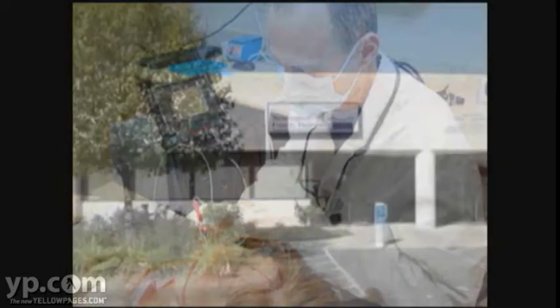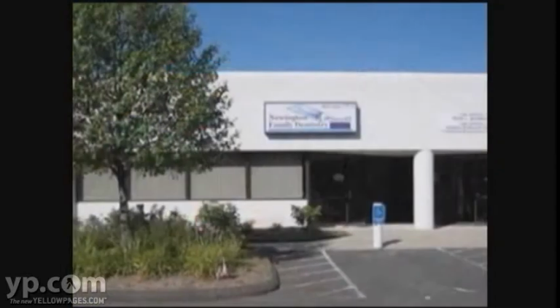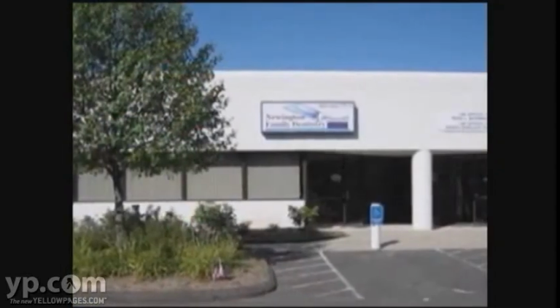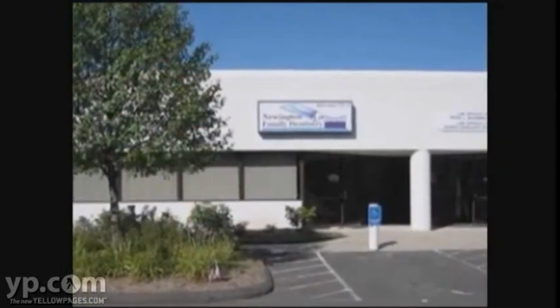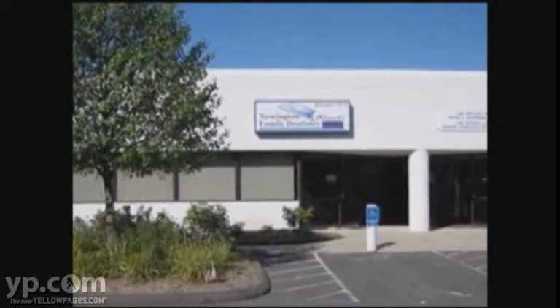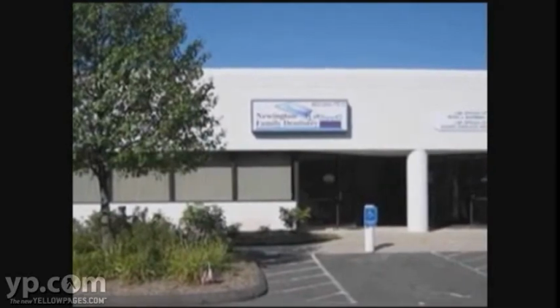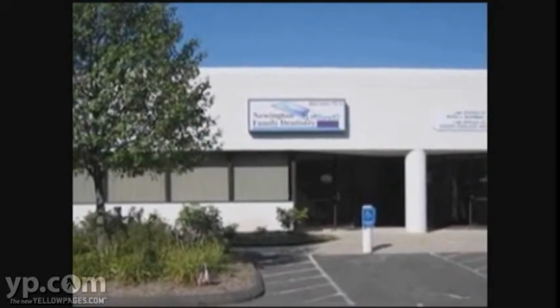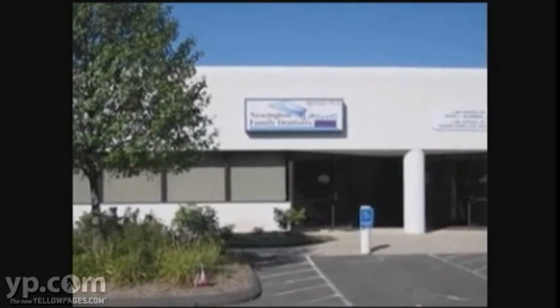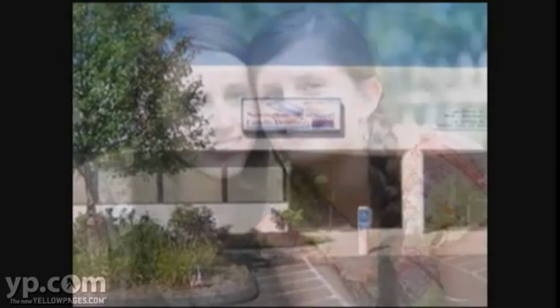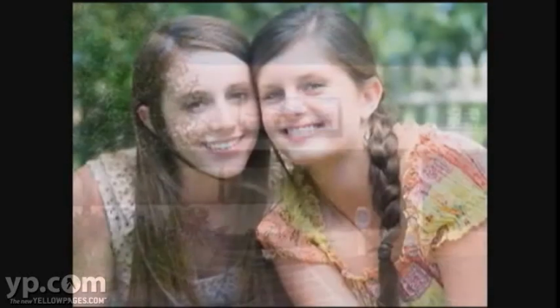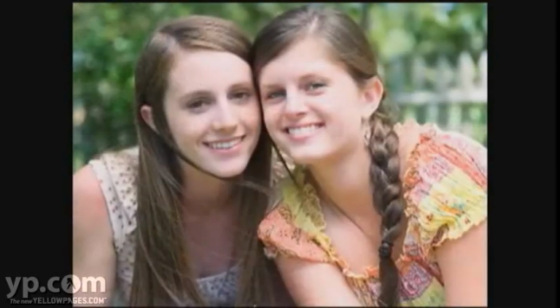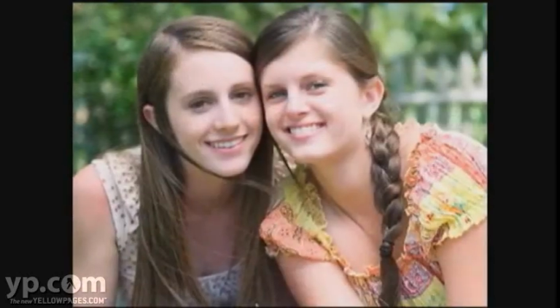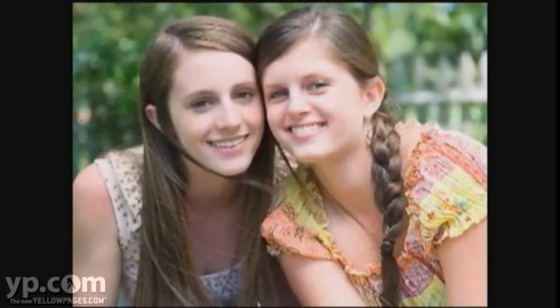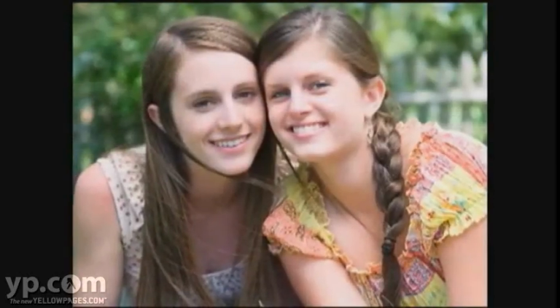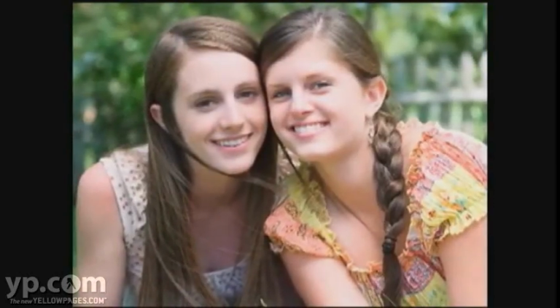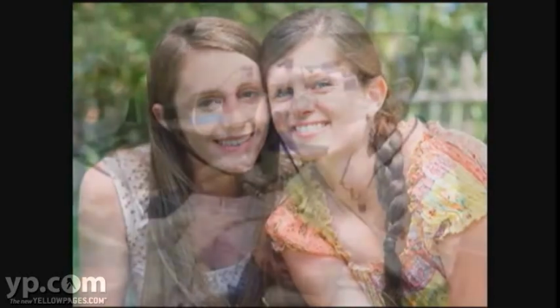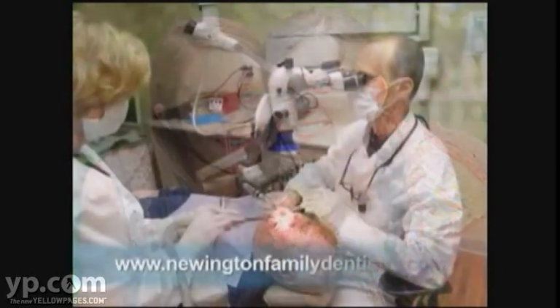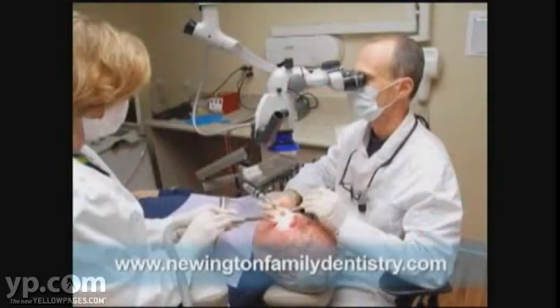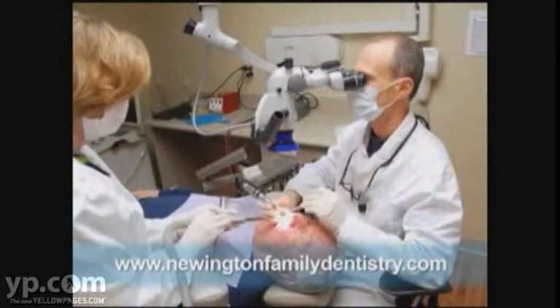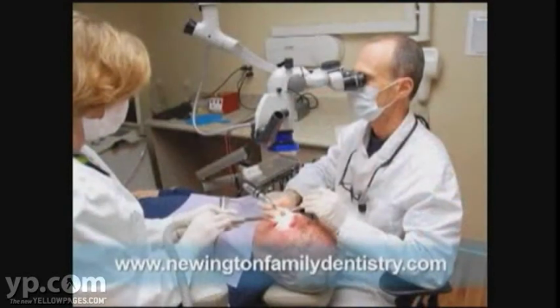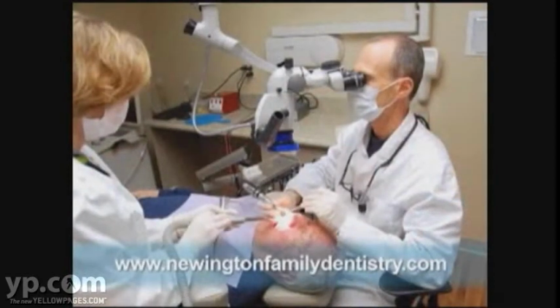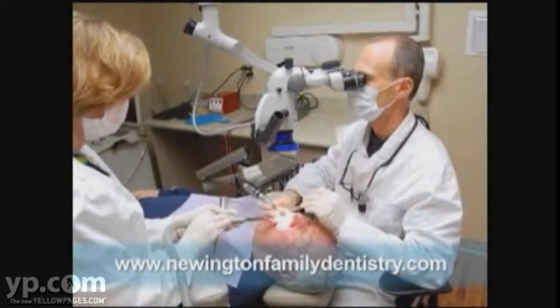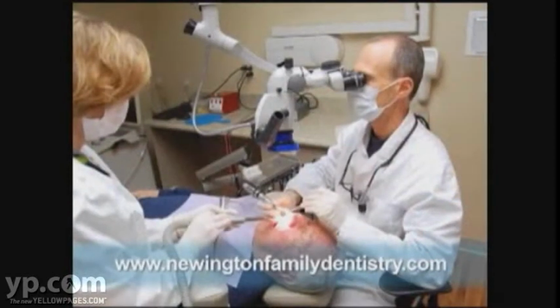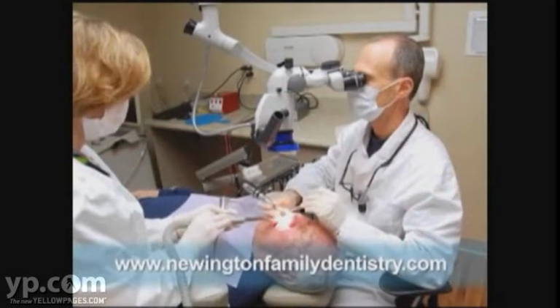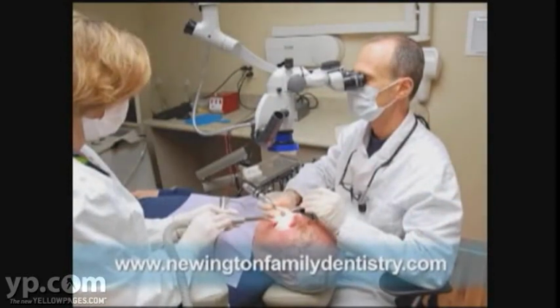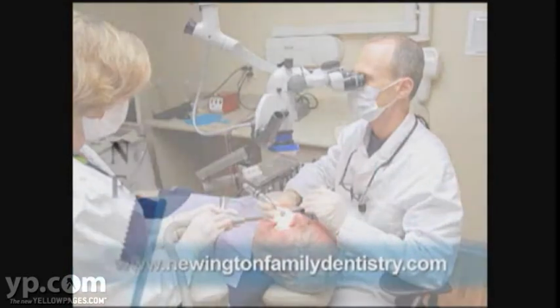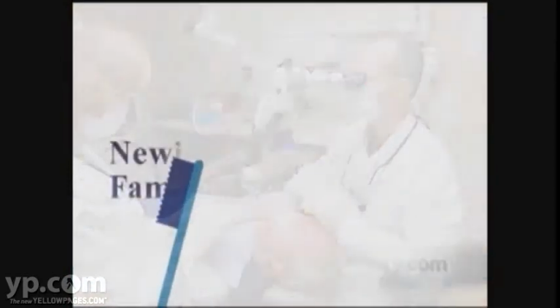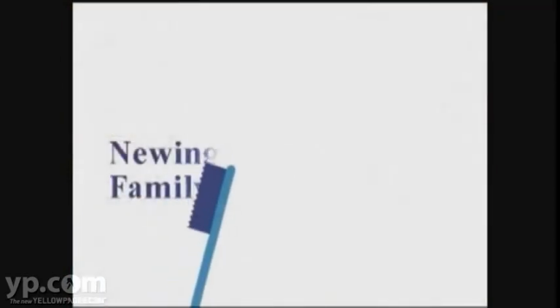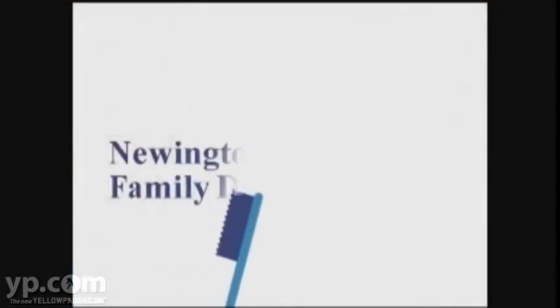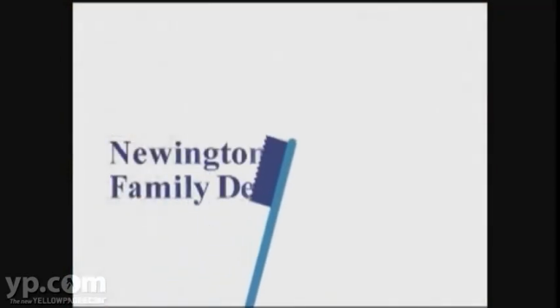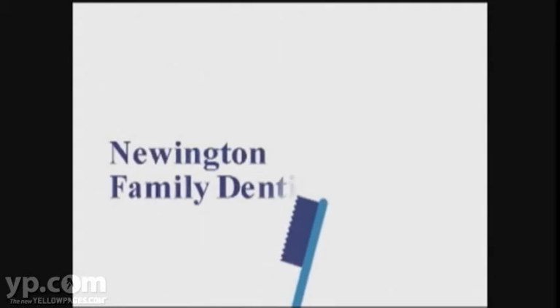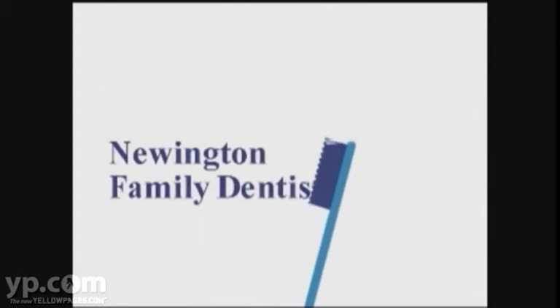Enjoy a relaxed, pleasant experience in a spa environment. Beautiful, healthy teeth and gums are attractive. Be the best you can be with the dentist you can trust and depend on at Newington Family Dentistry.